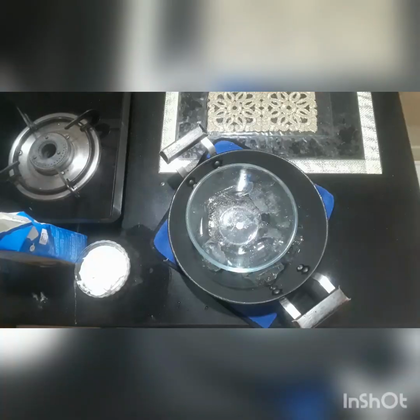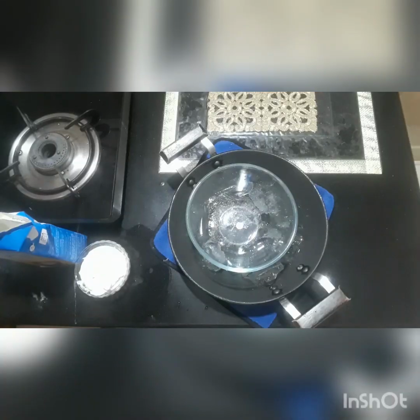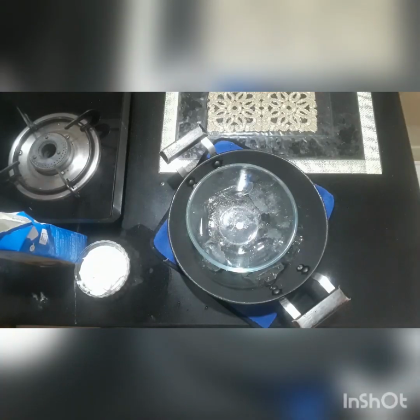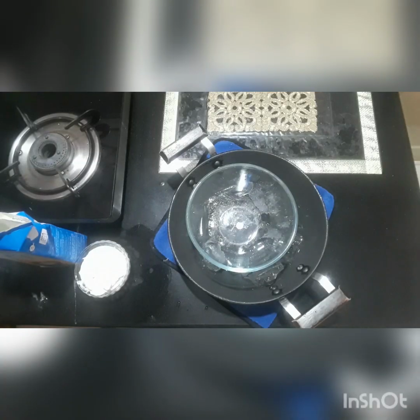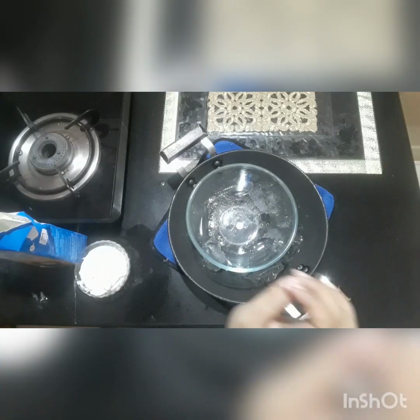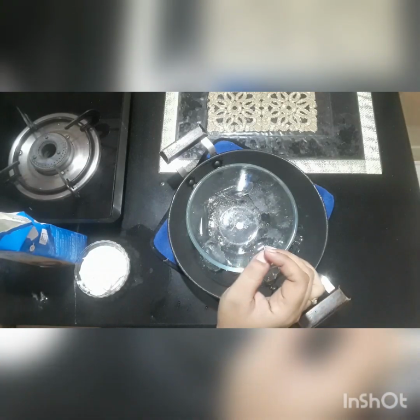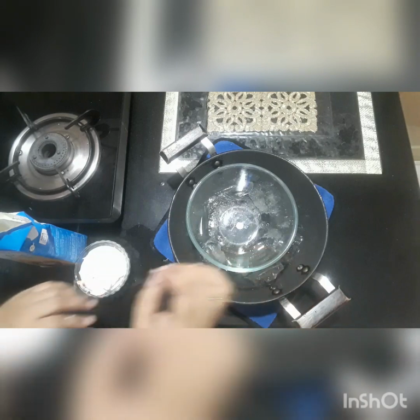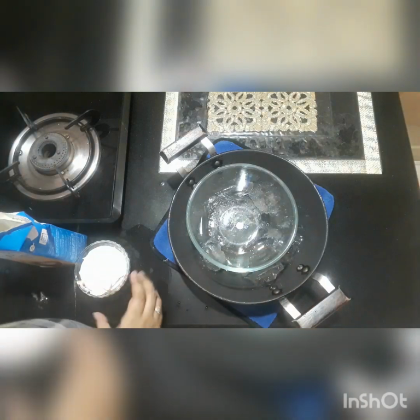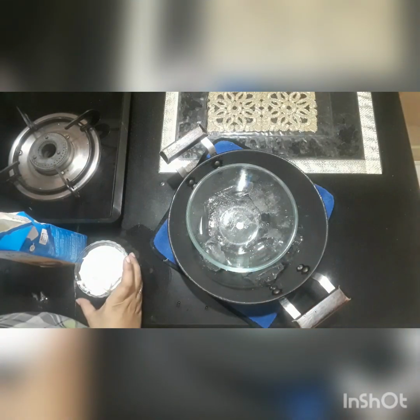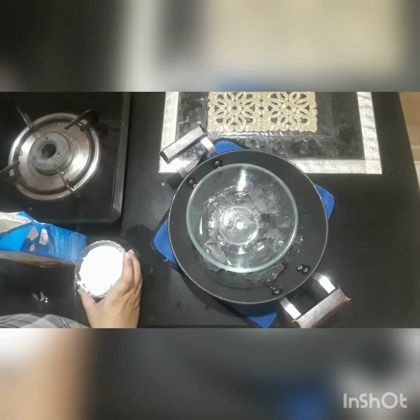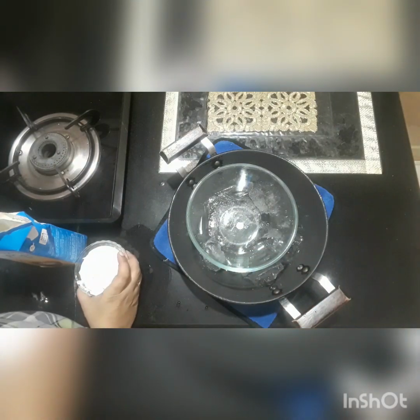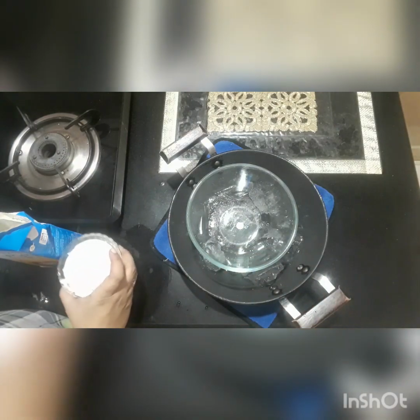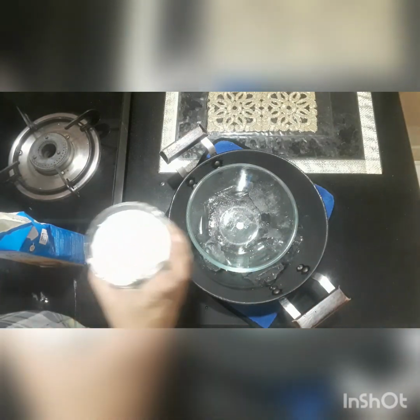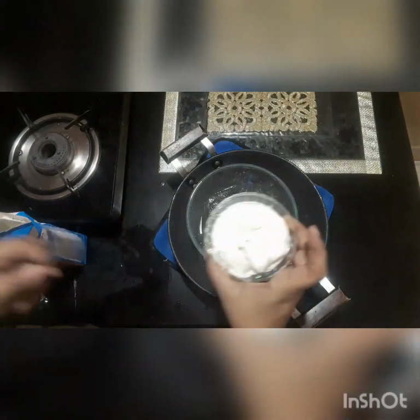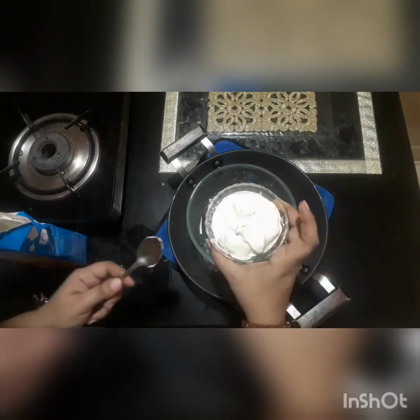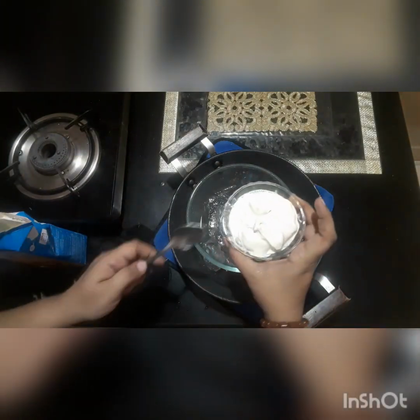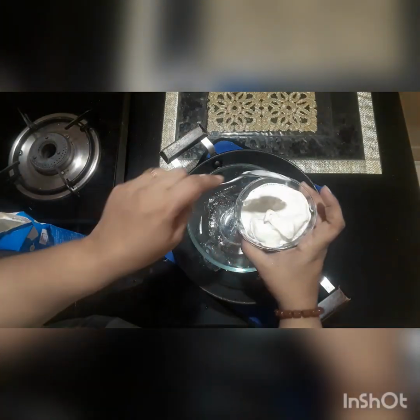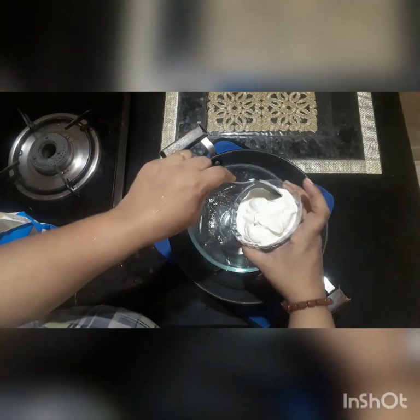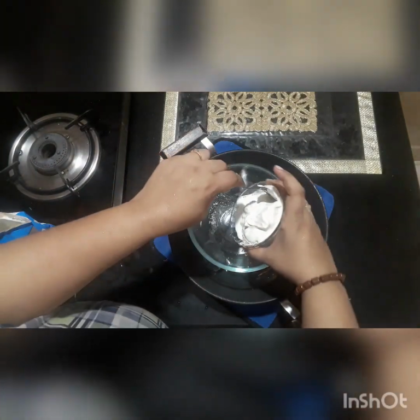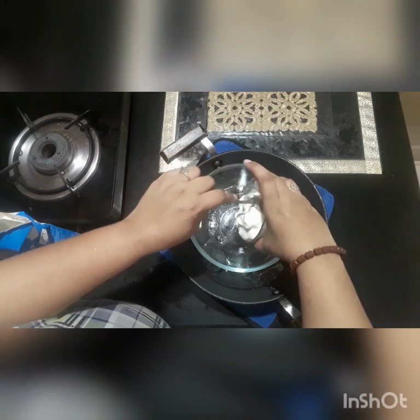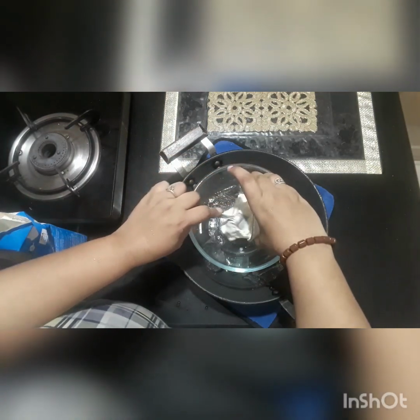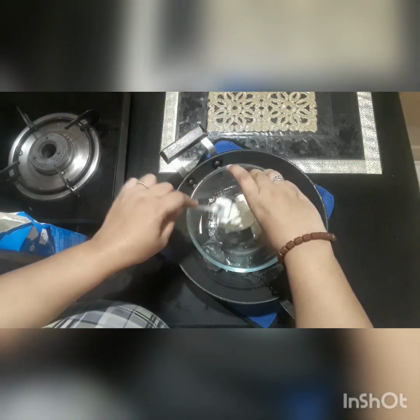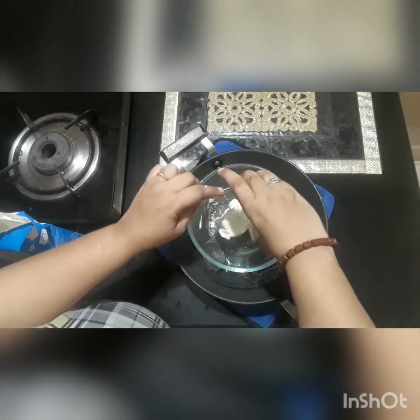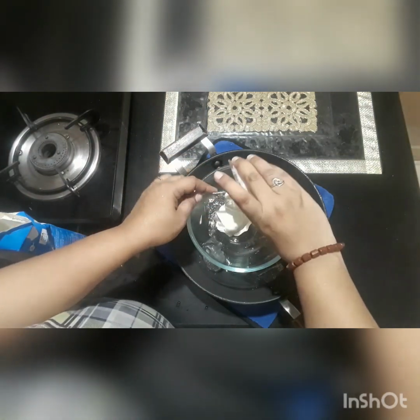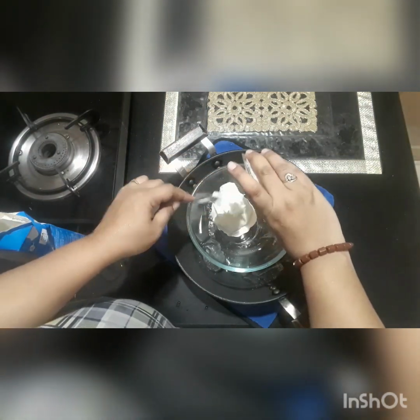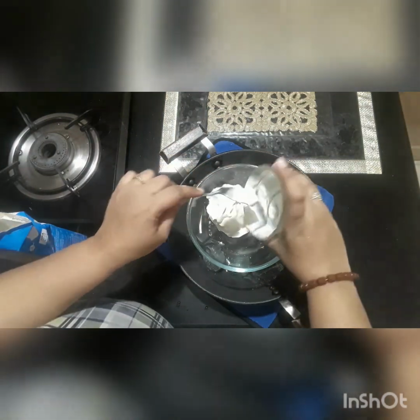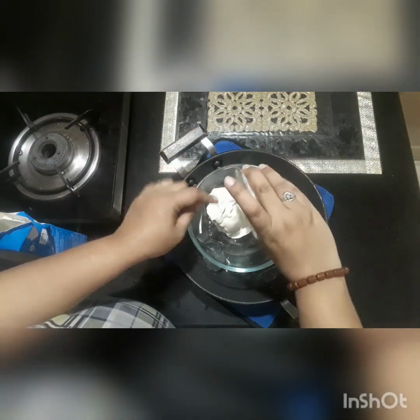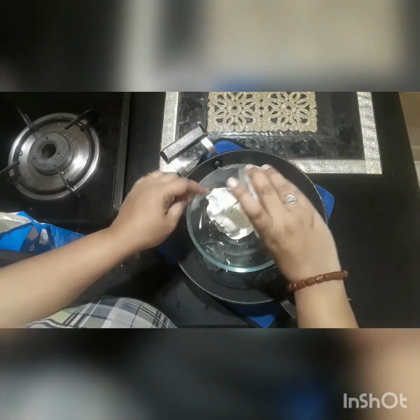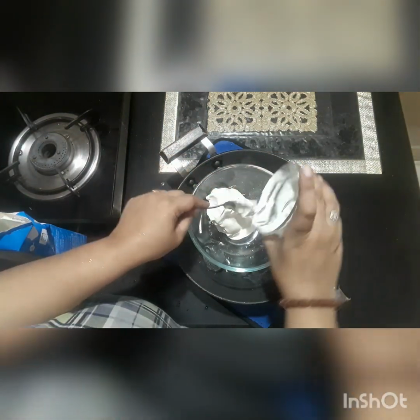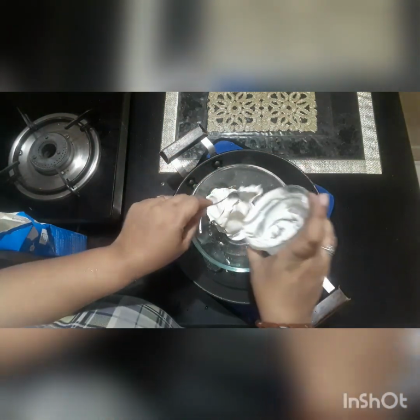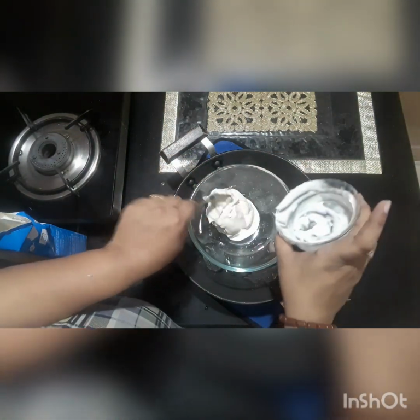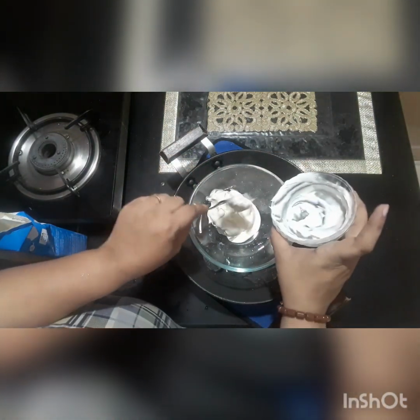Let's start the recipe. First of all, I will add the fresh cream. I will add ice cubes to the bottom.